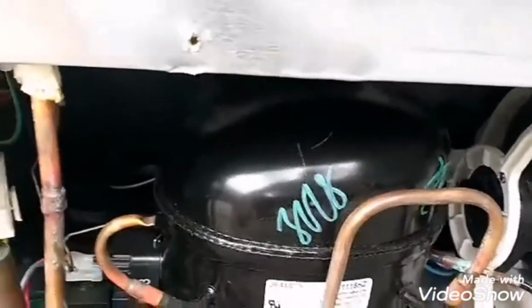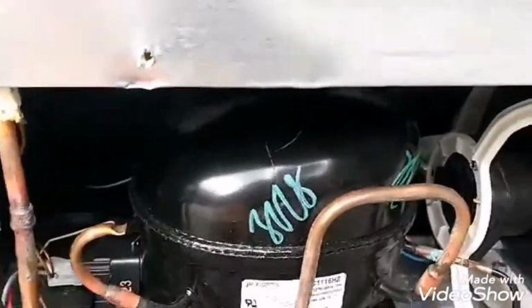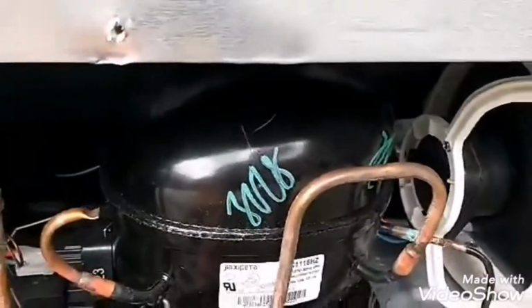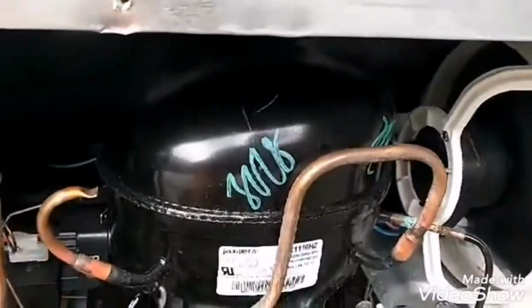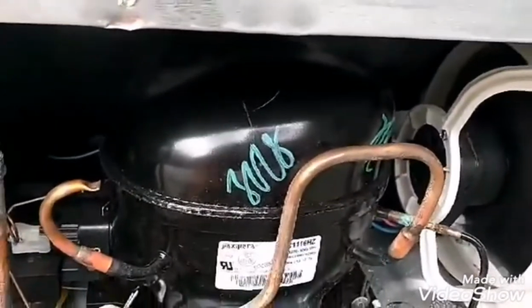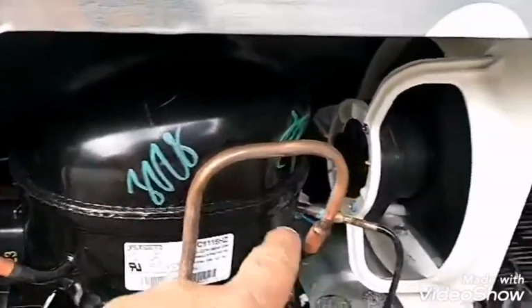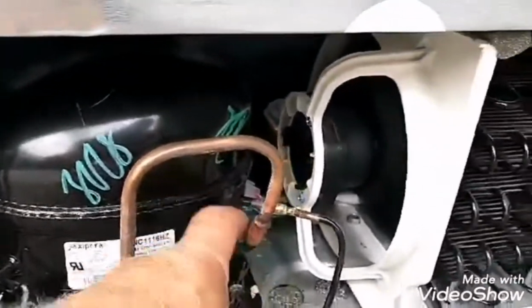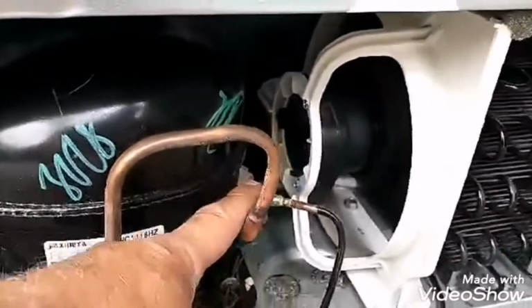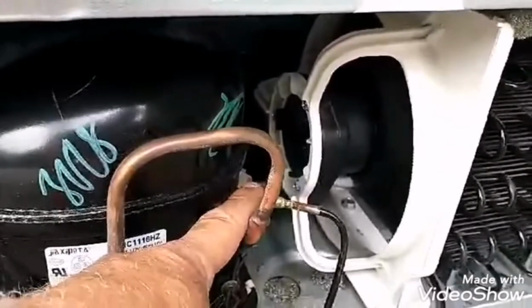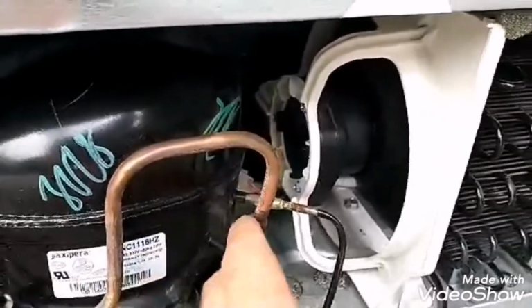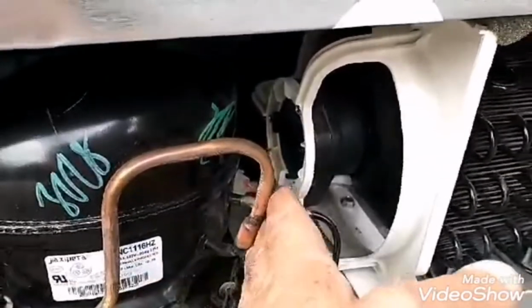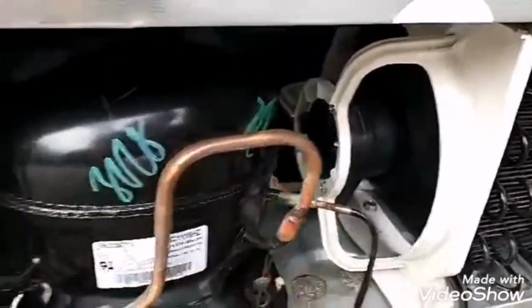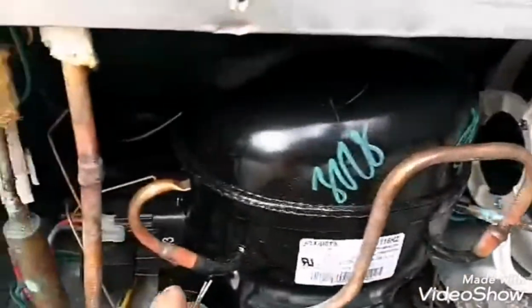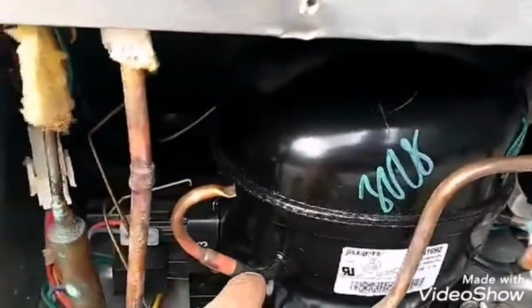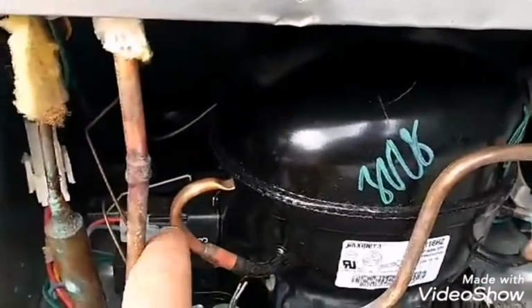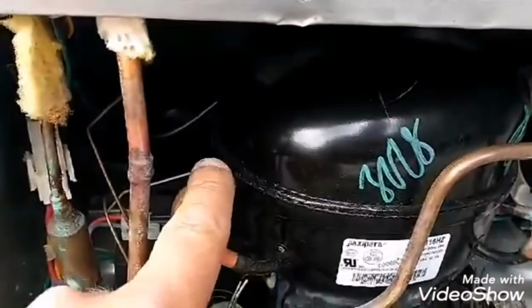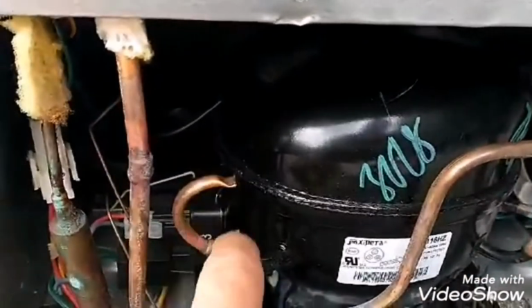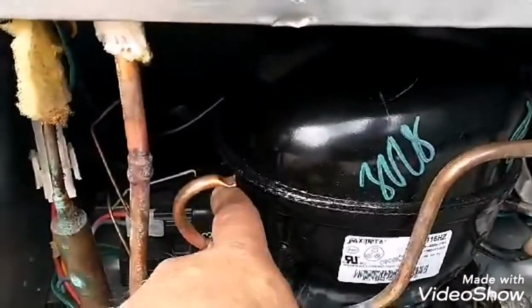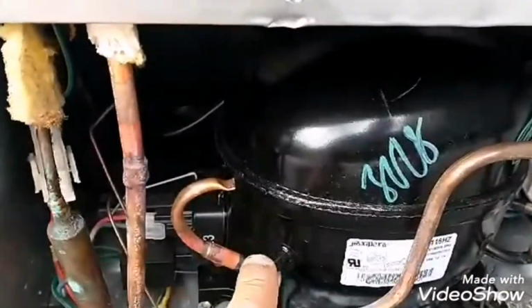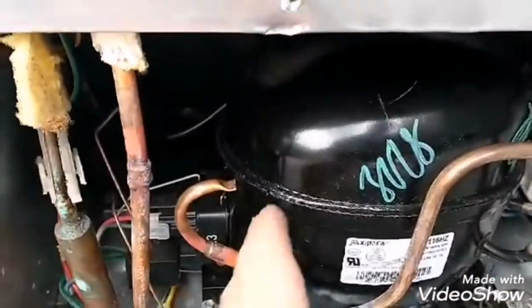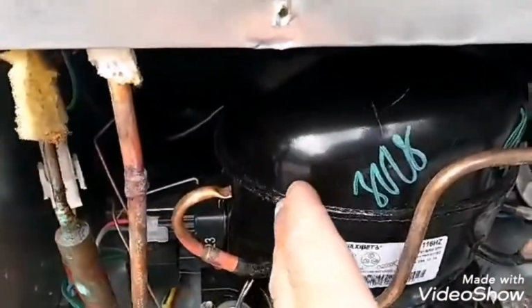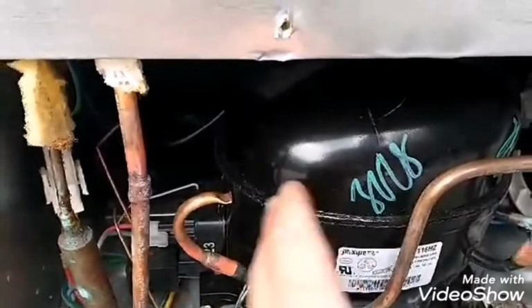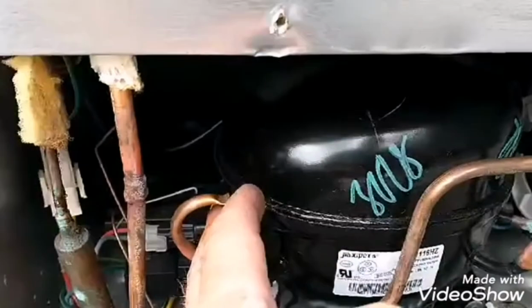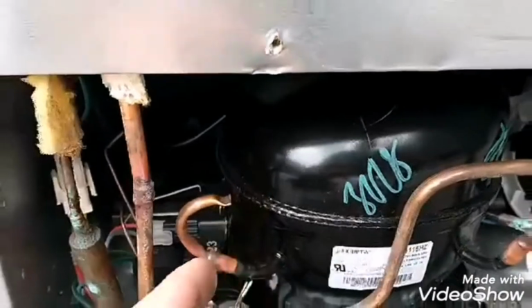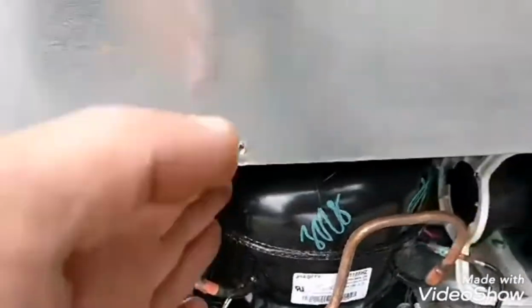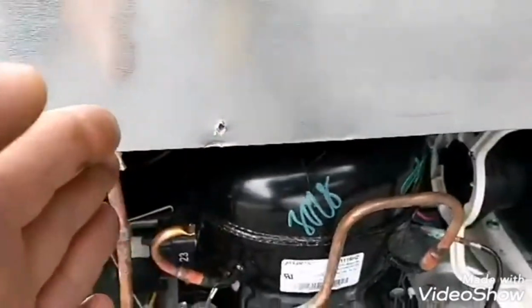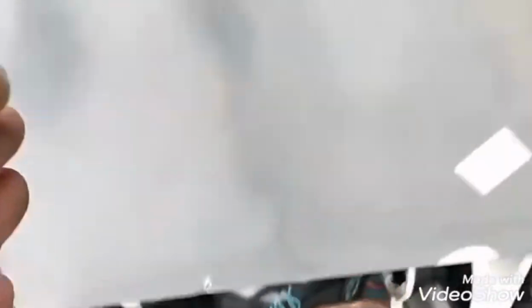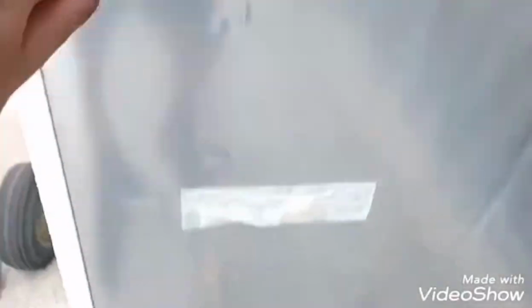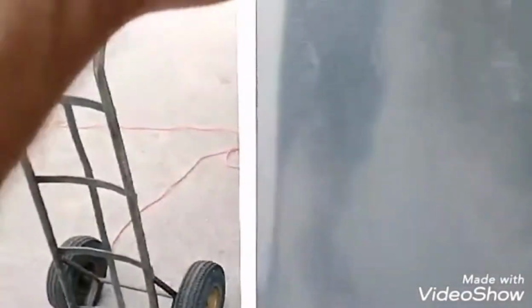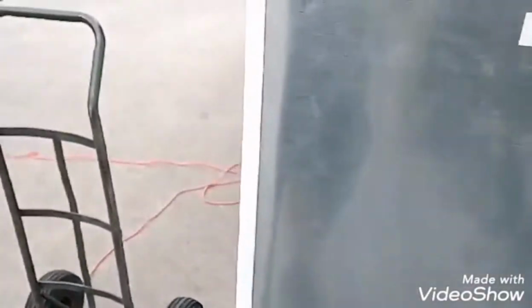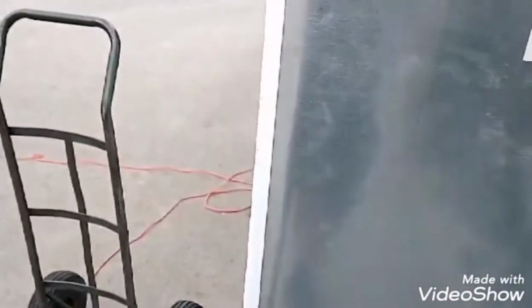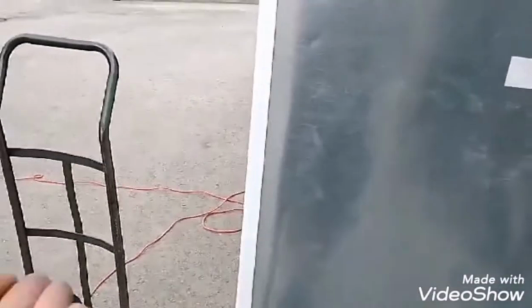Just look at the compressor. You see these two lines coming out — you don't want to lean it on that side. Here's the cutoff — it's cut off, there's no other lines coming out. You lean it on this side. So you tilt this fridge down this way and lean it.